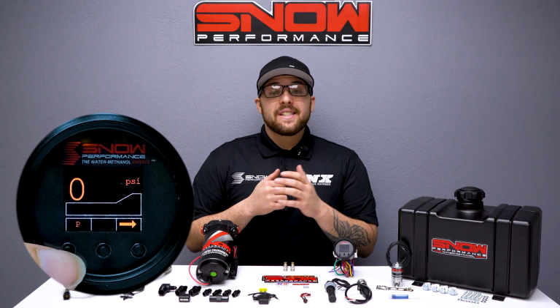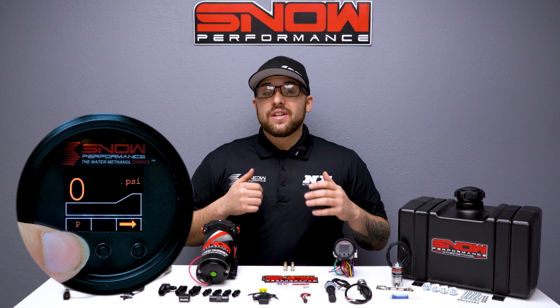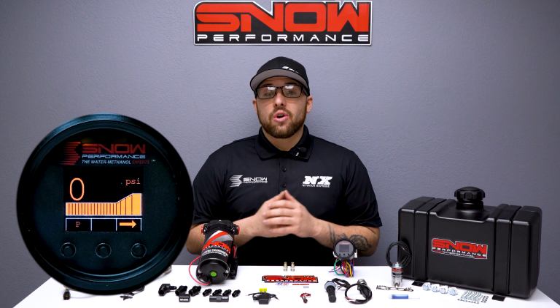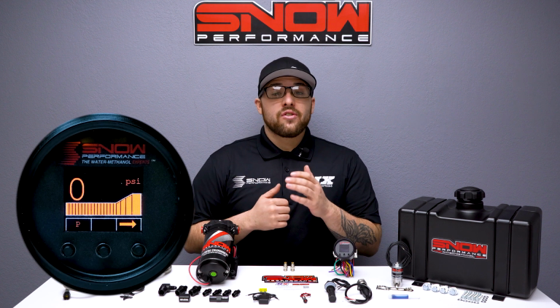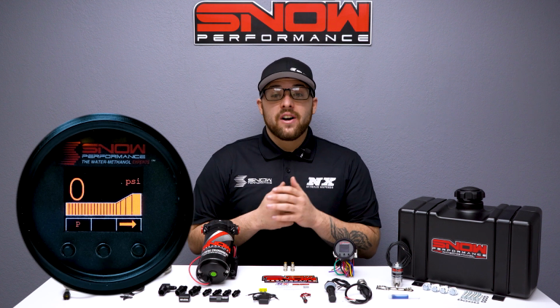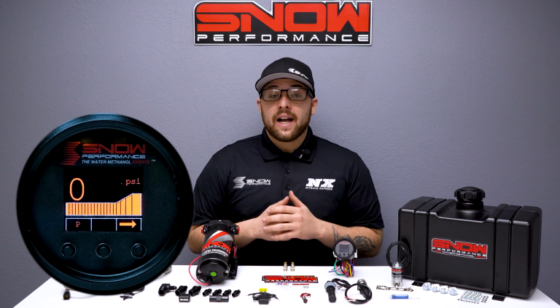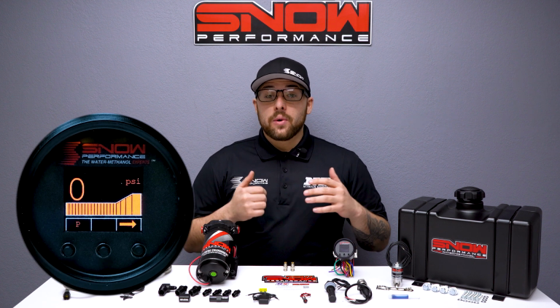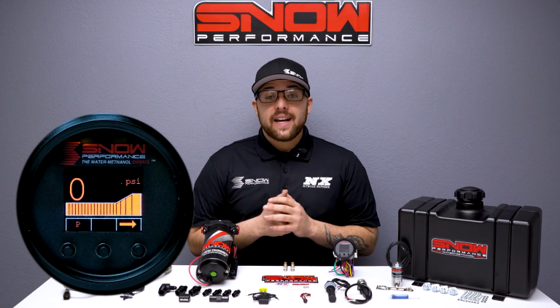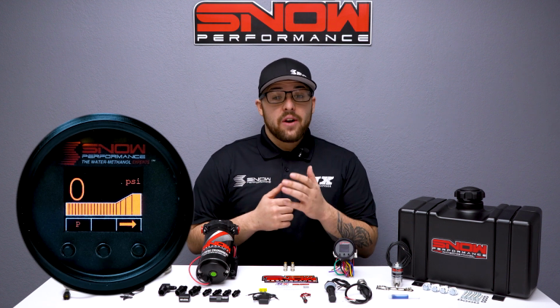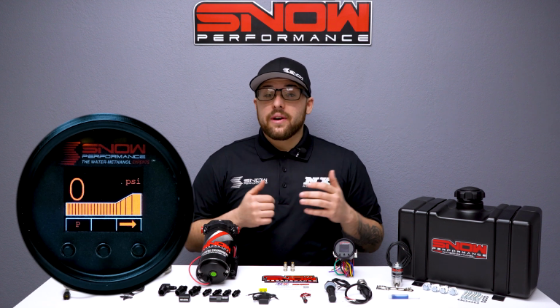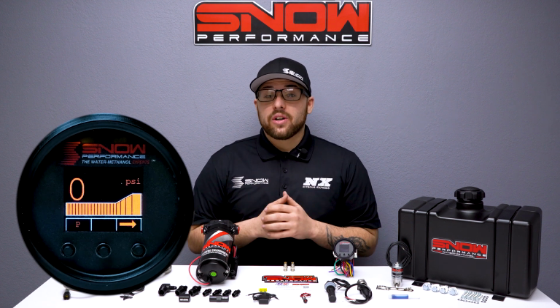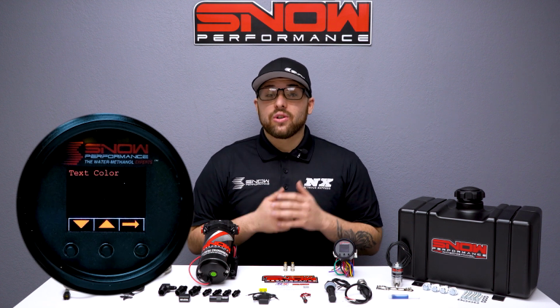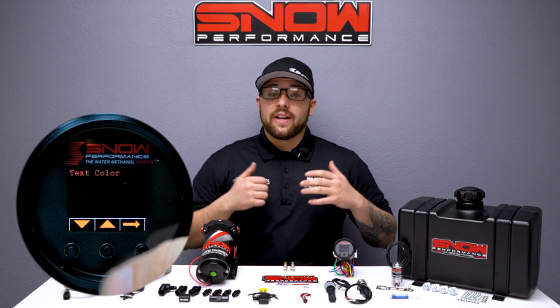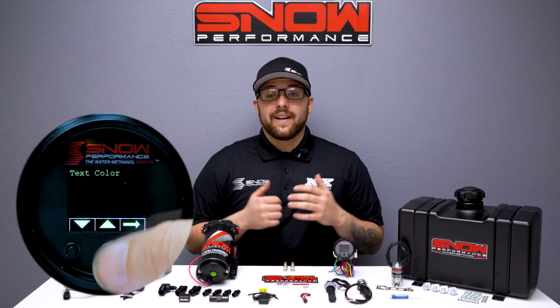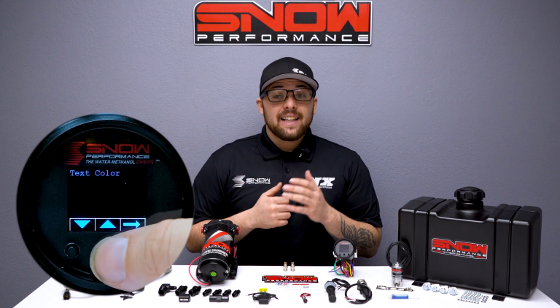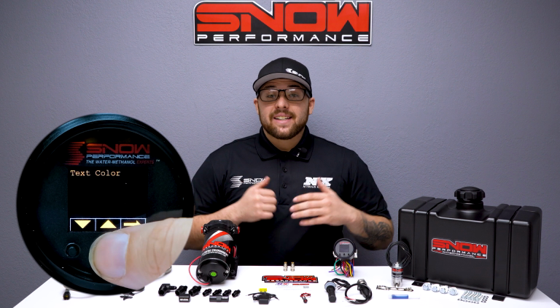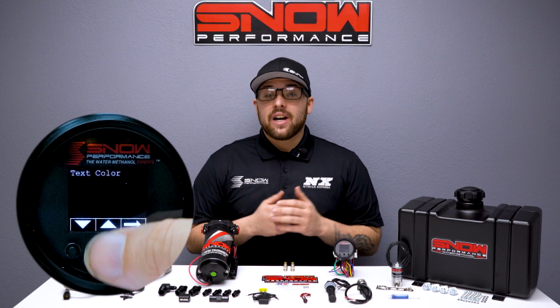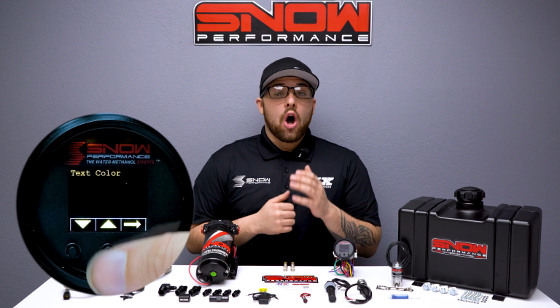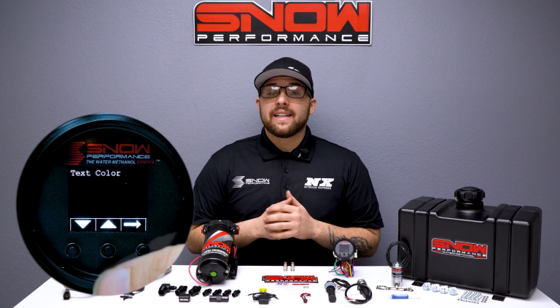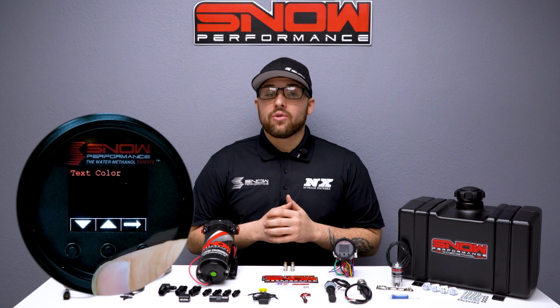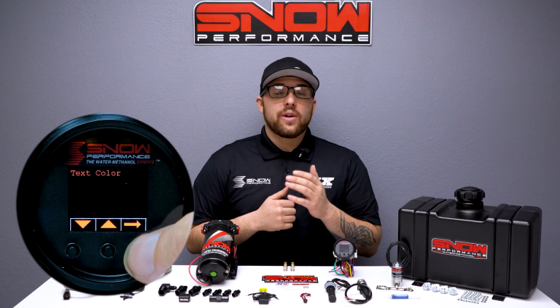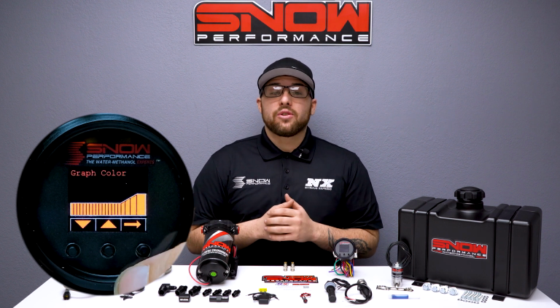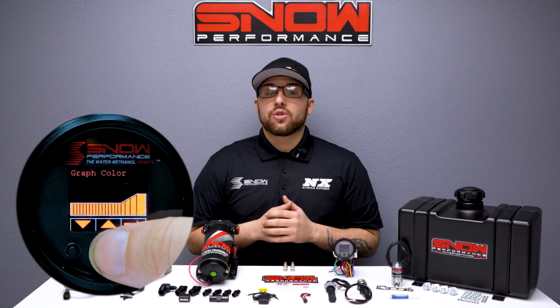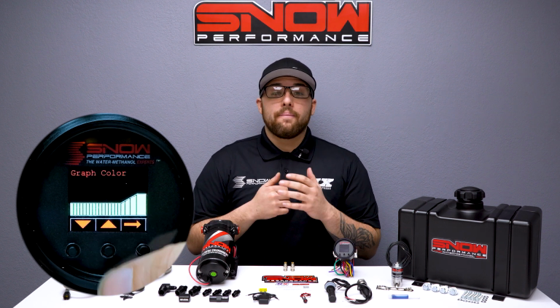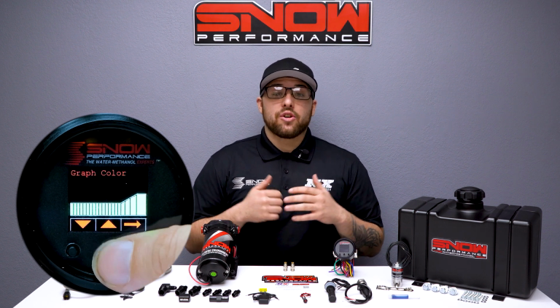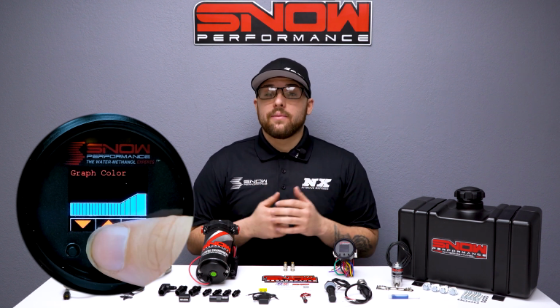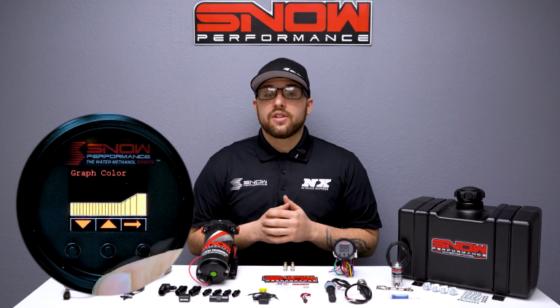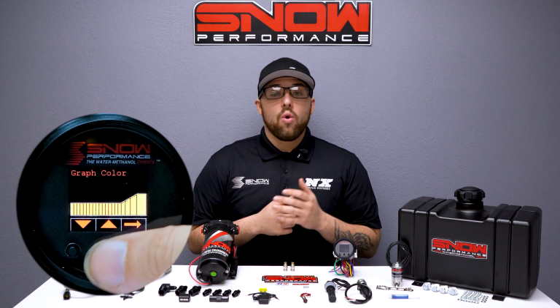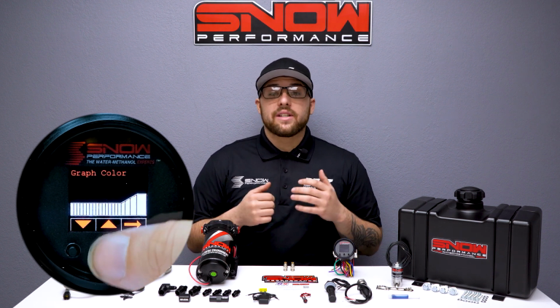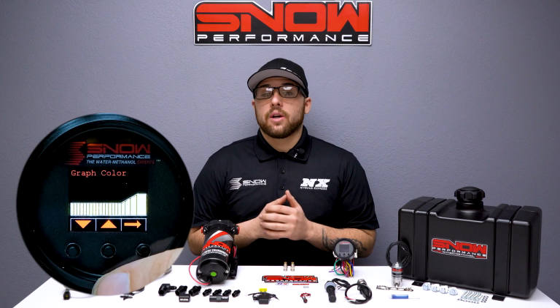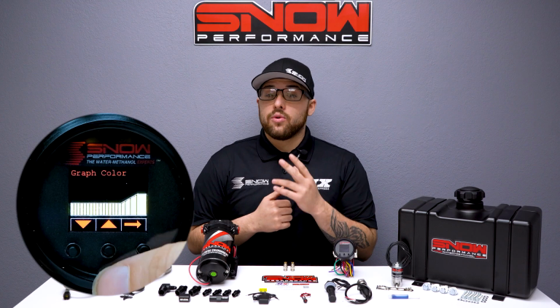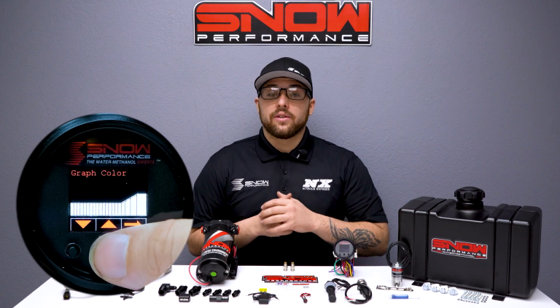The VC50 controller offers the functionality of a boost gauge and water methanol controller all in one, highlighting a seven color OLED screen. You can tailor the controller to match your OEM gauges or mix and match up to two colors.